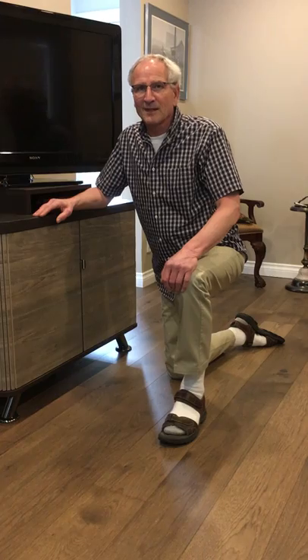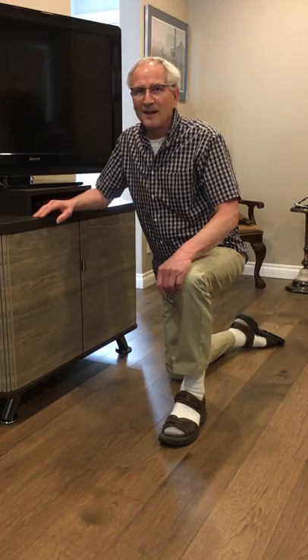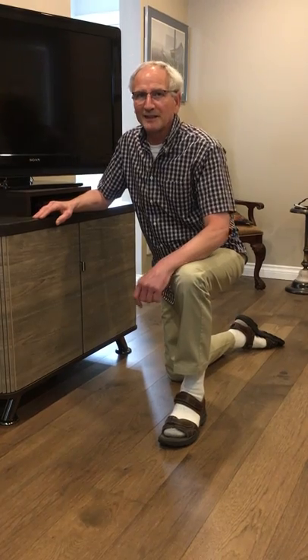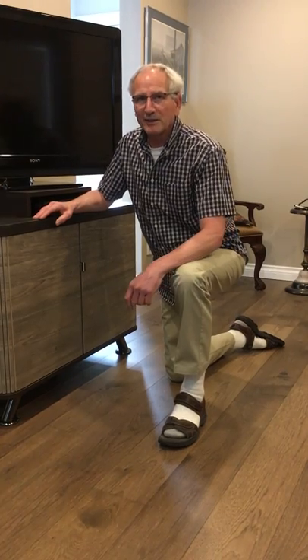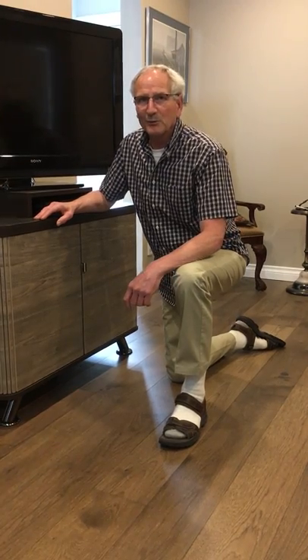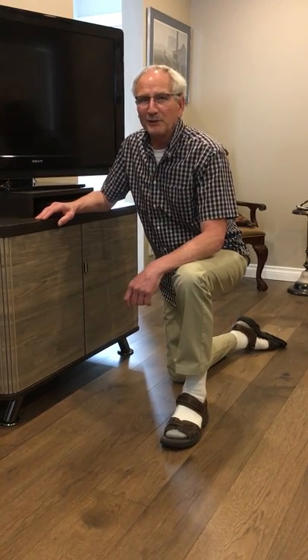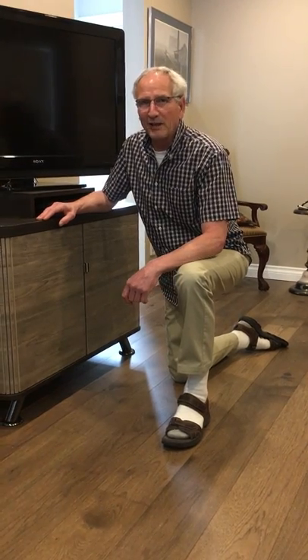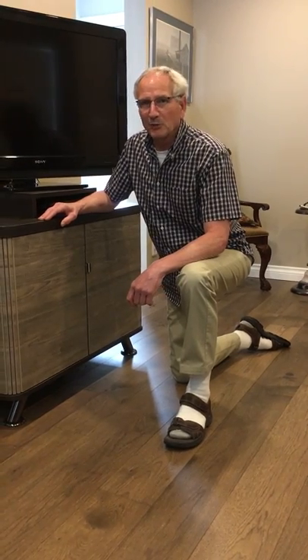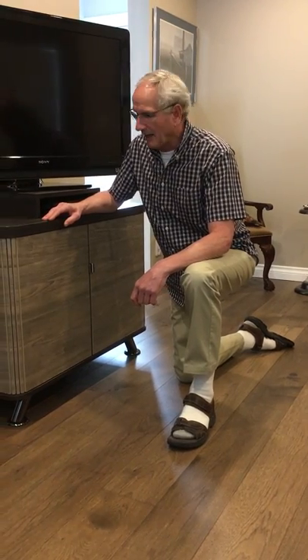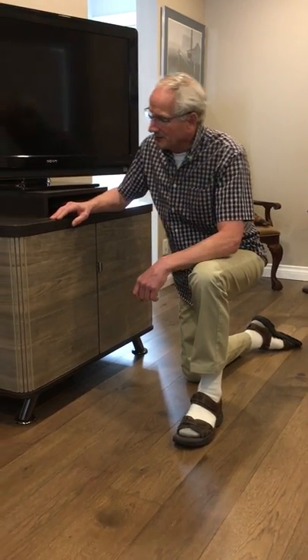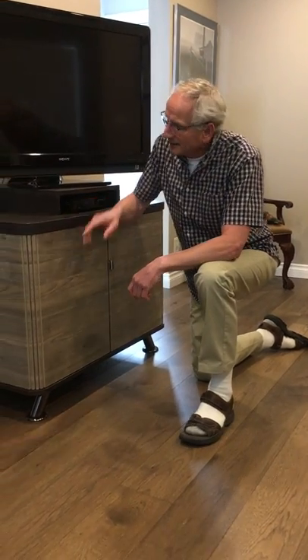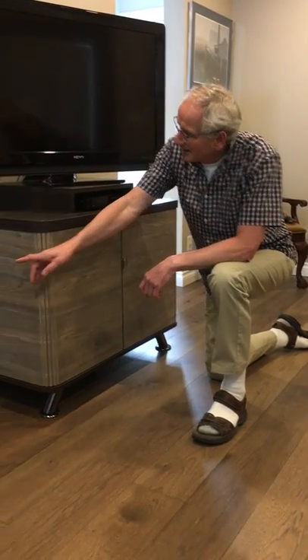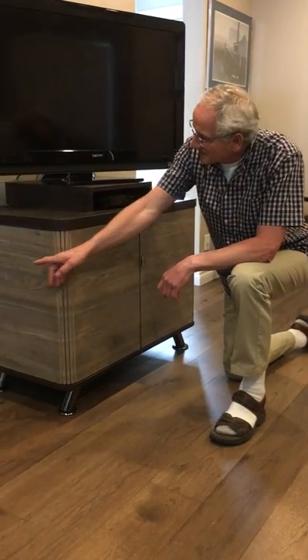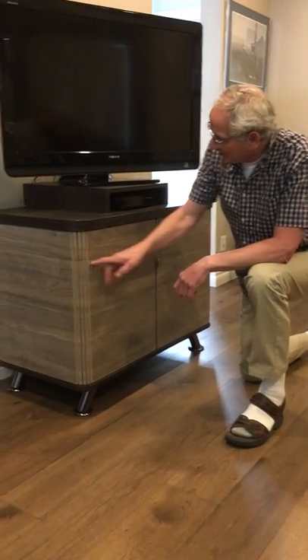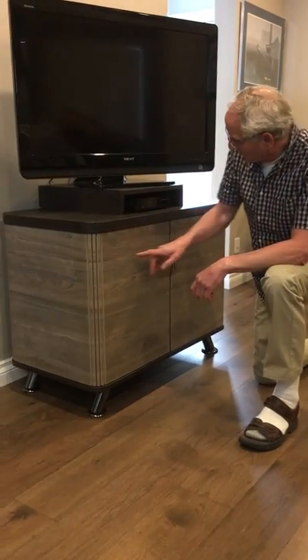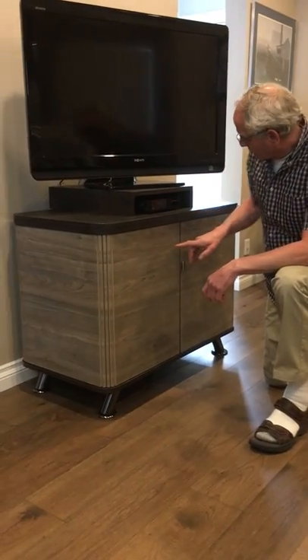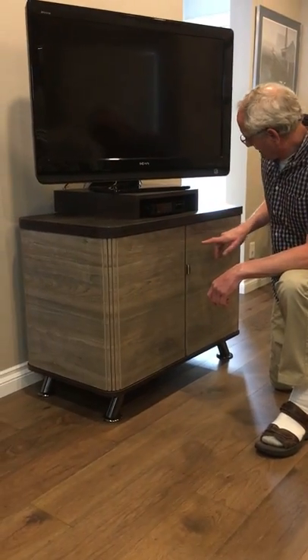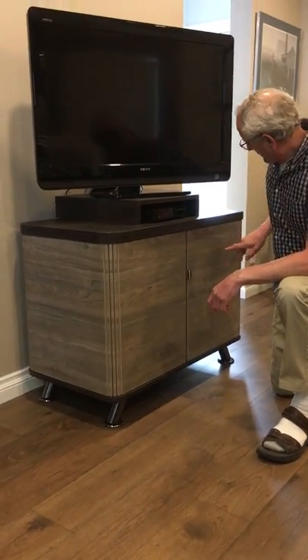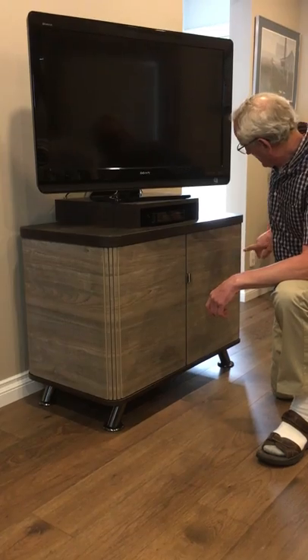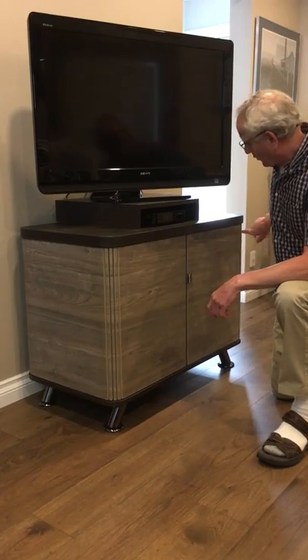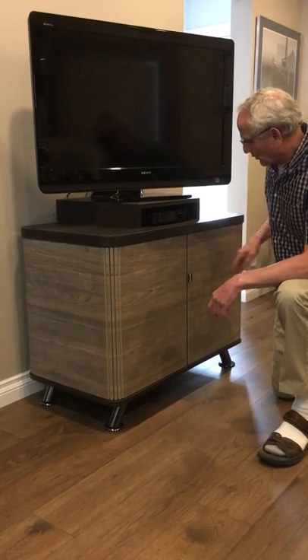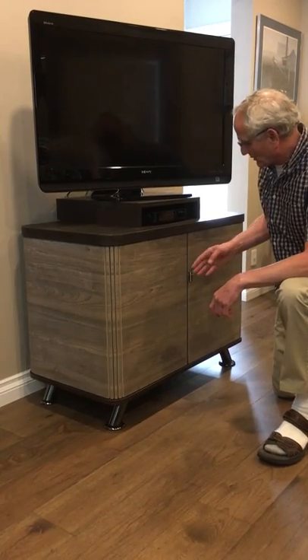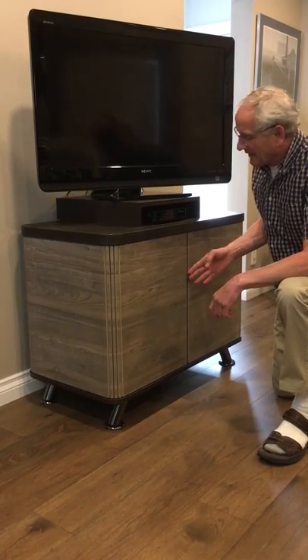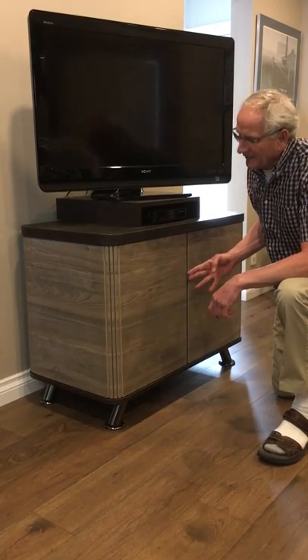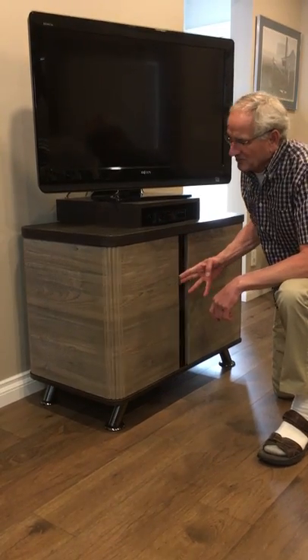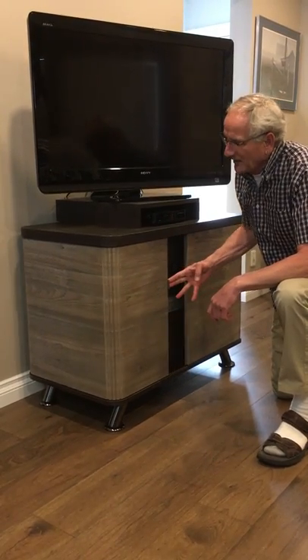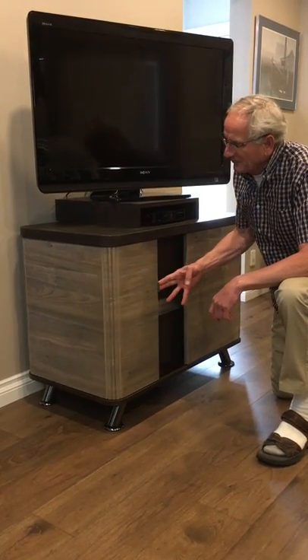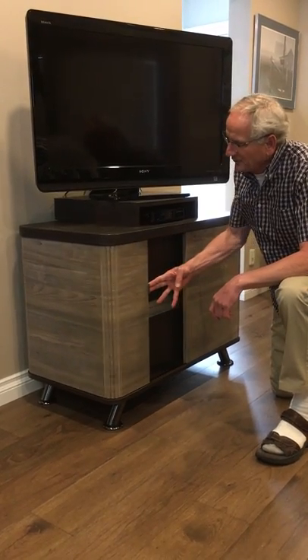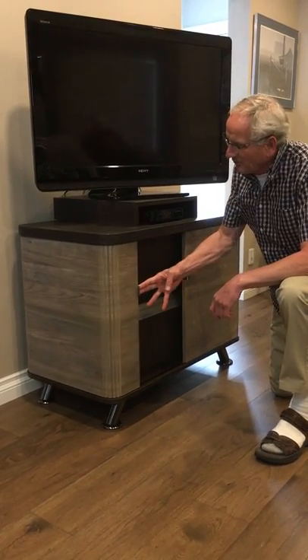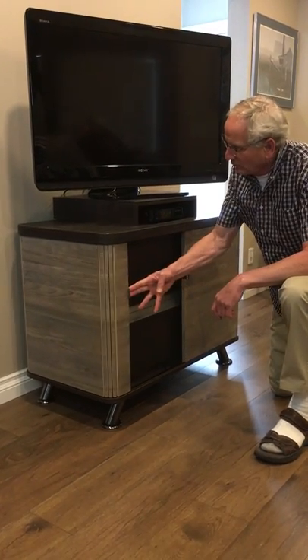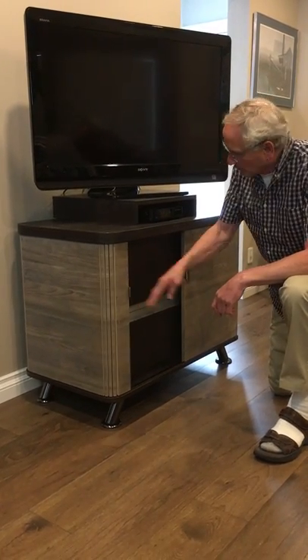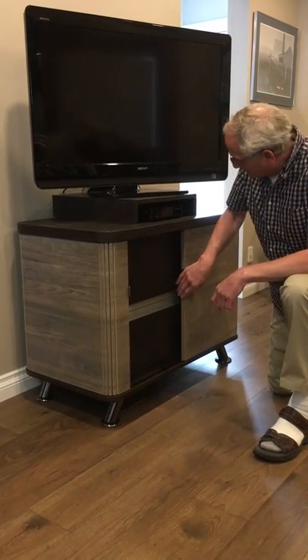Hi, Rick Kemic here with my new Tambra Door Cabinet. It has consecutive flowing grain right across both doors, and they just slide around all four corners.